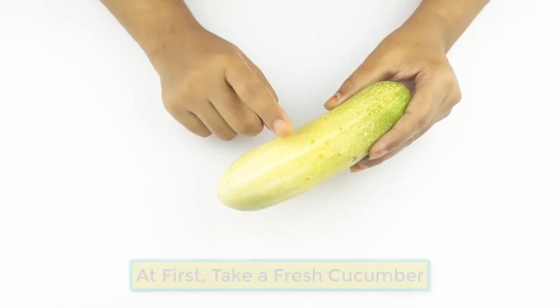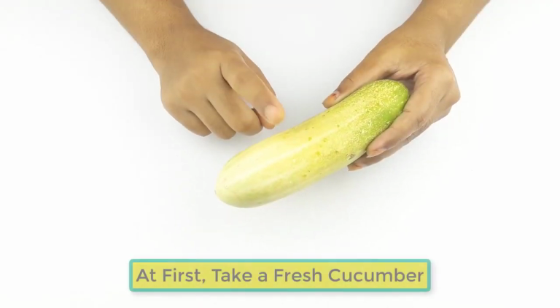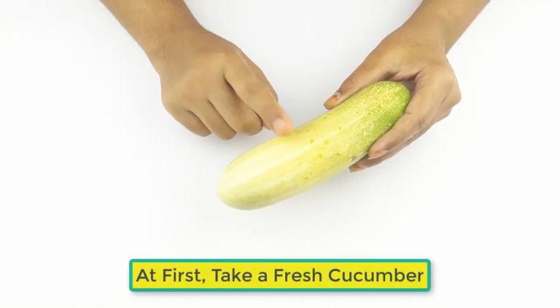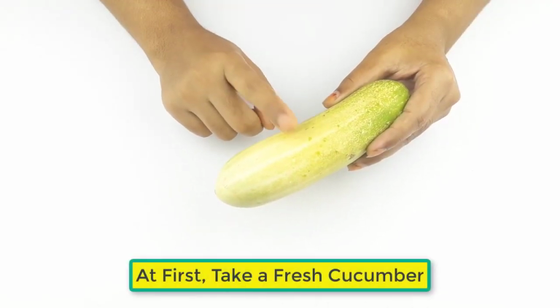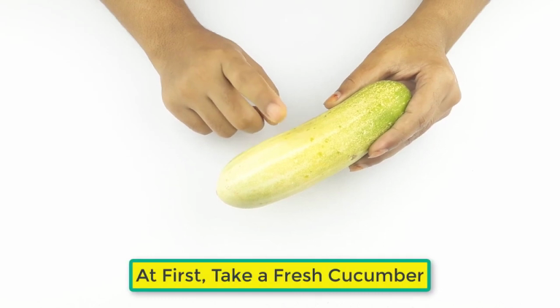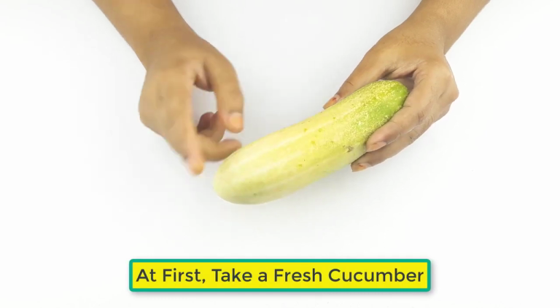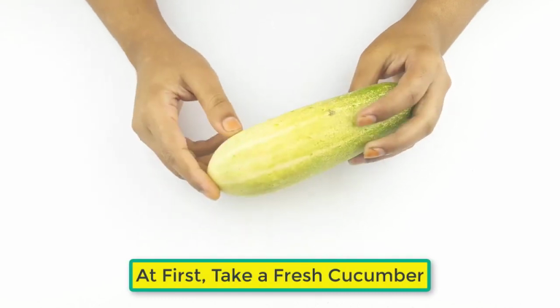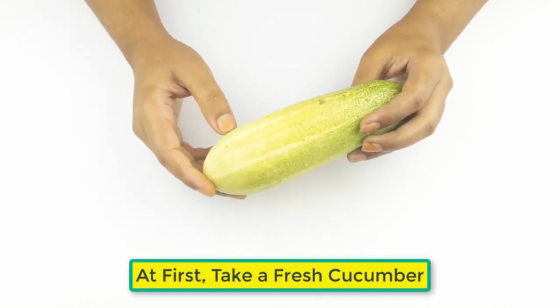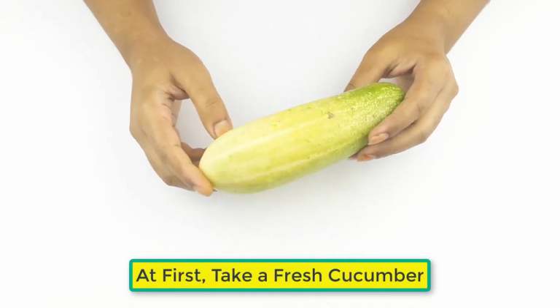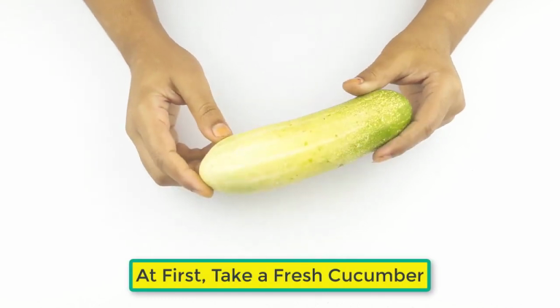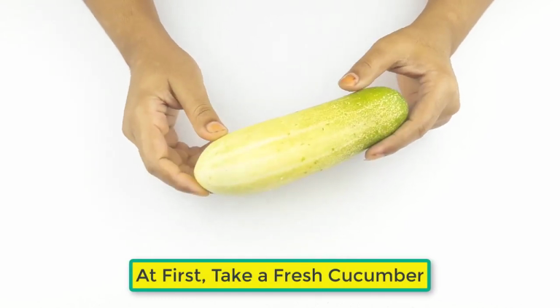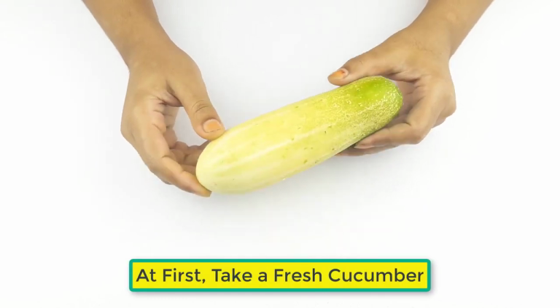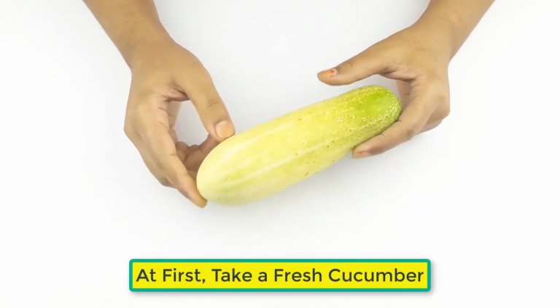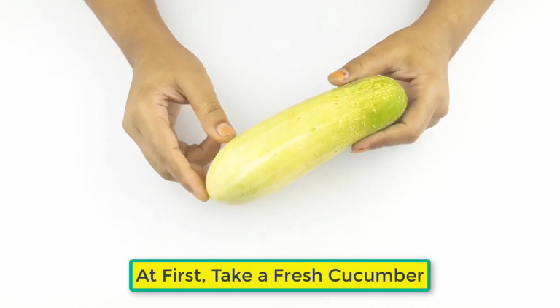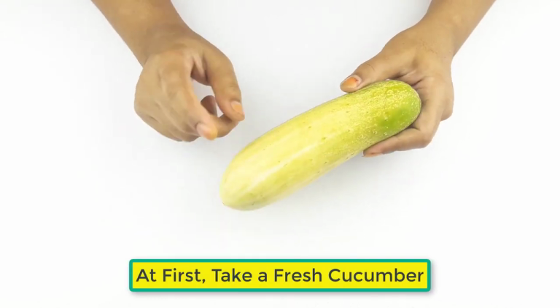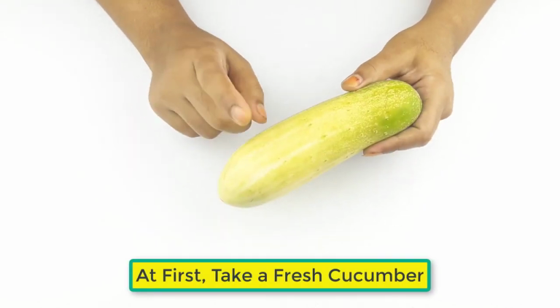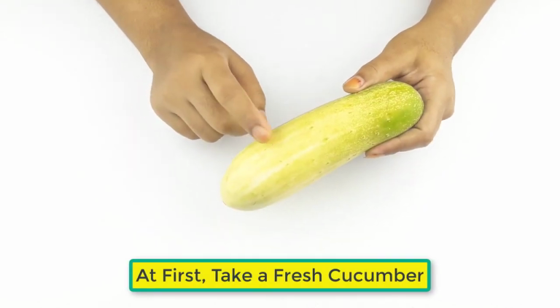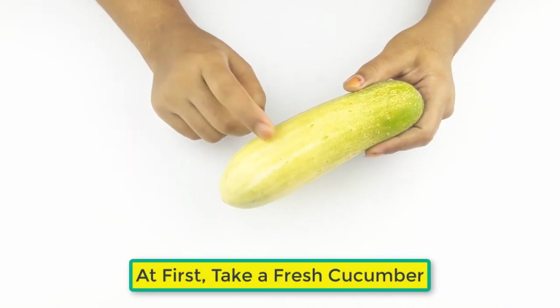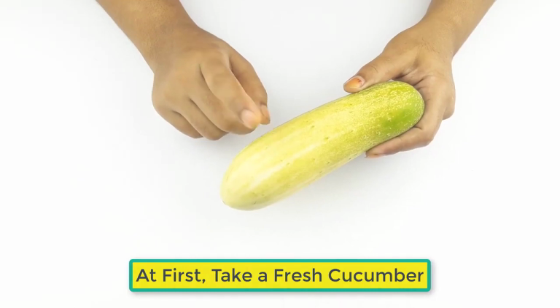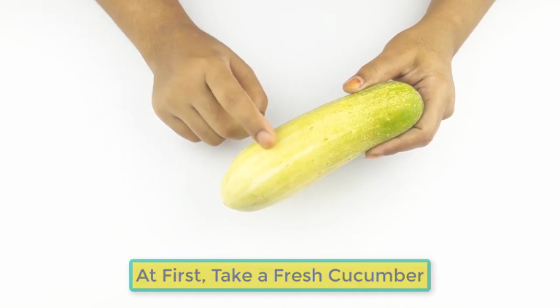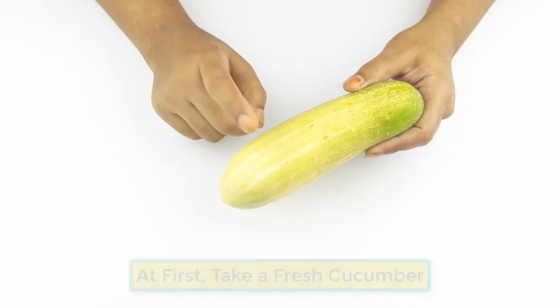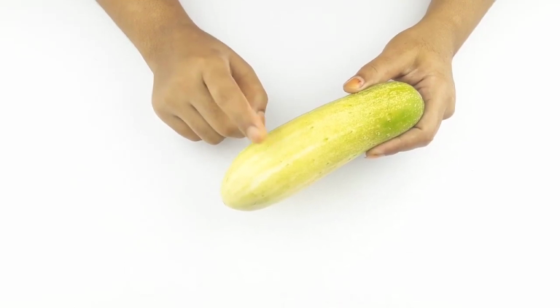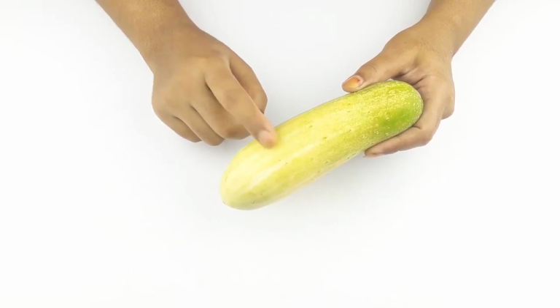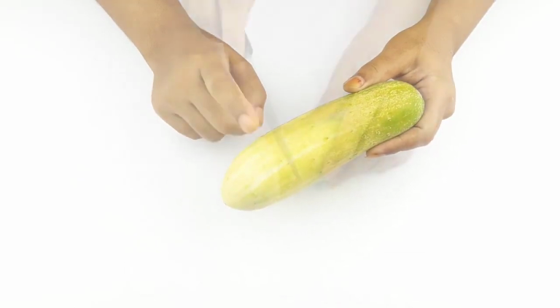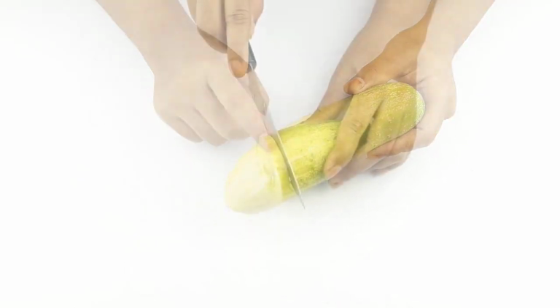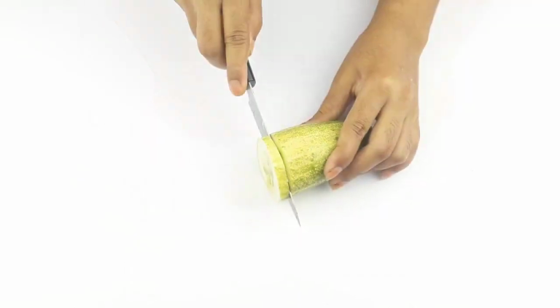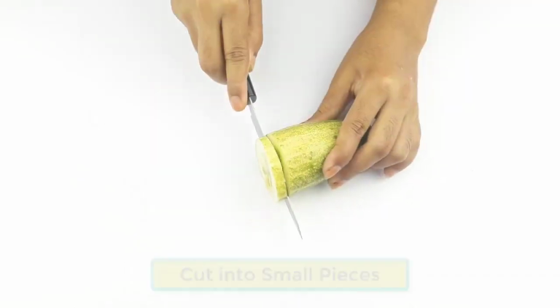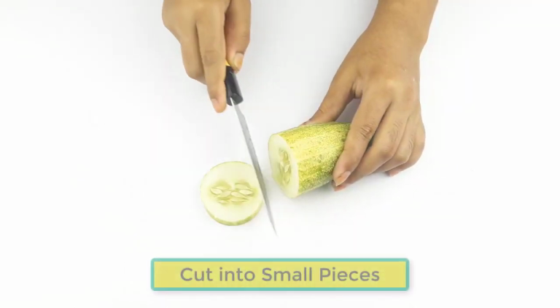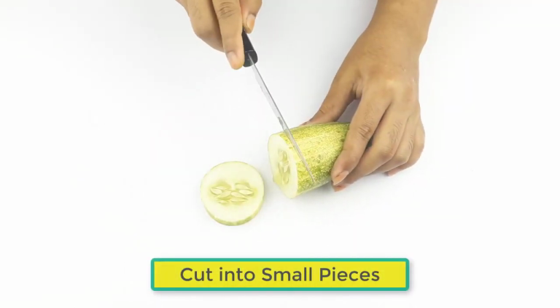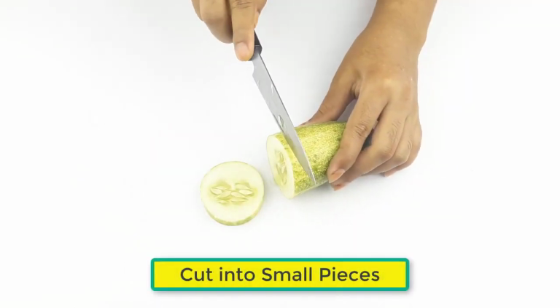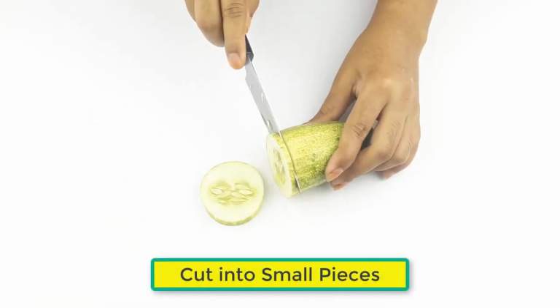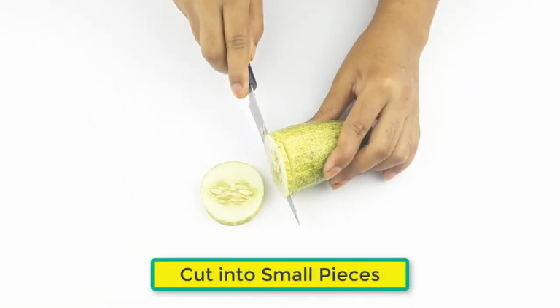First, take a fresh cucumber and cut it into small pieces.